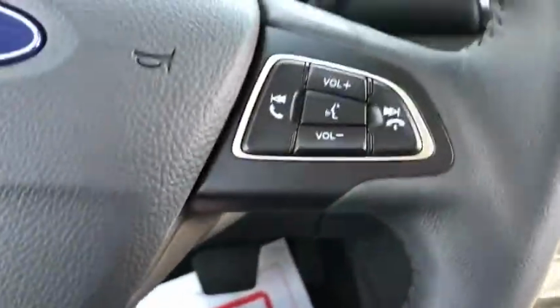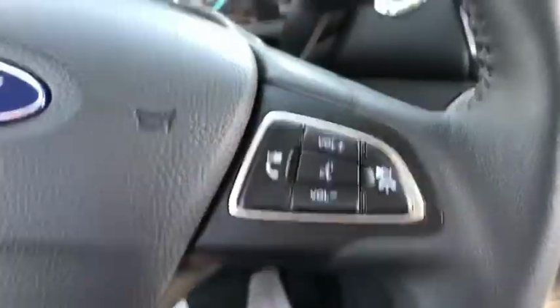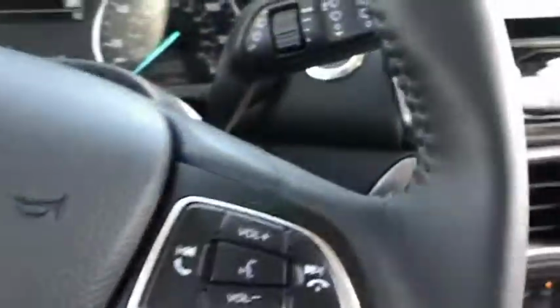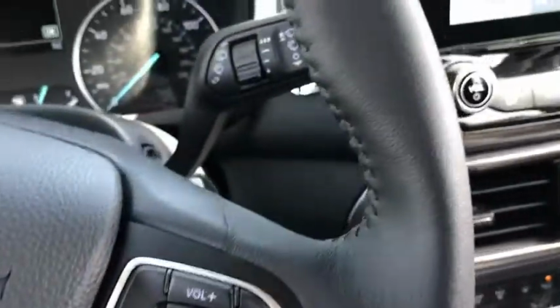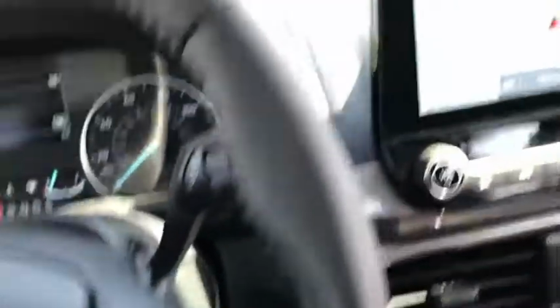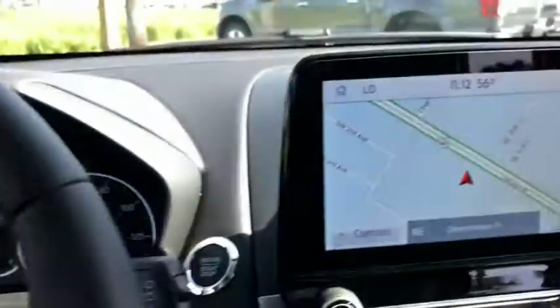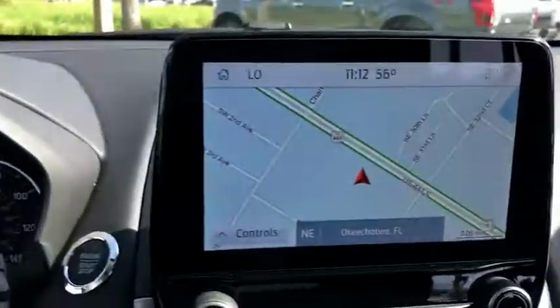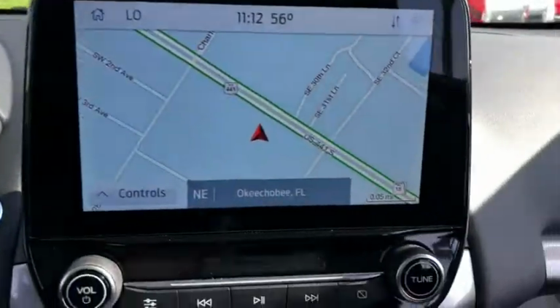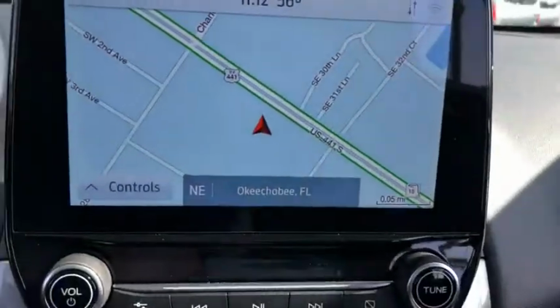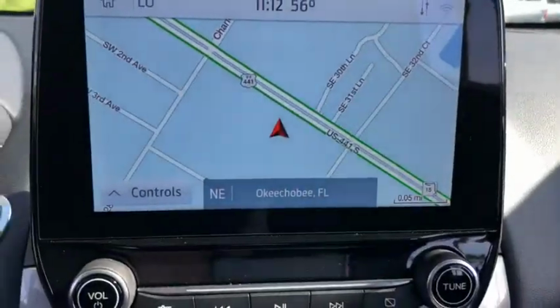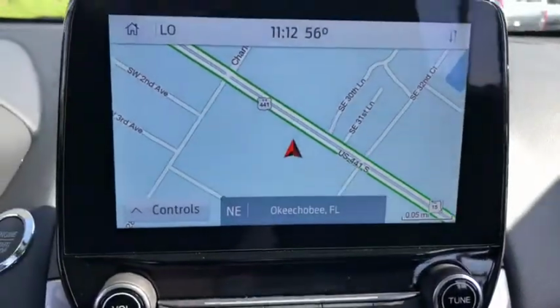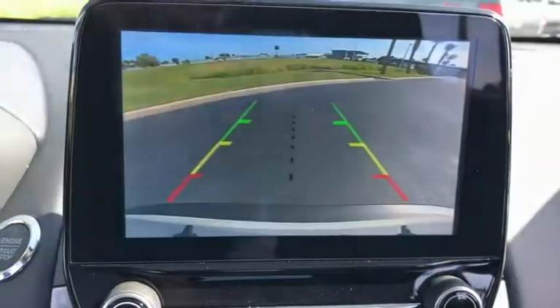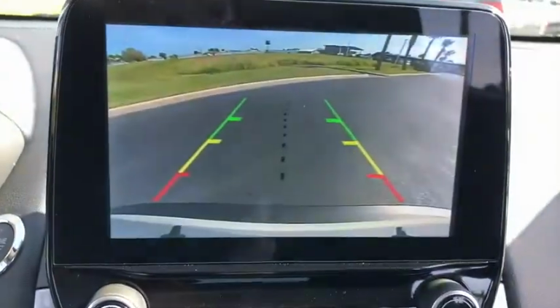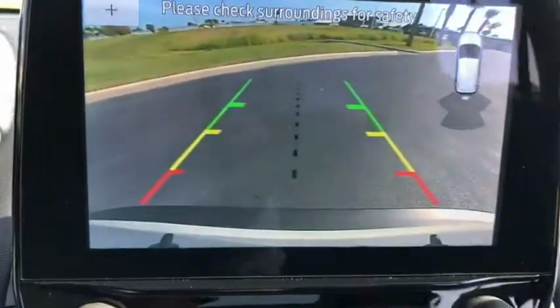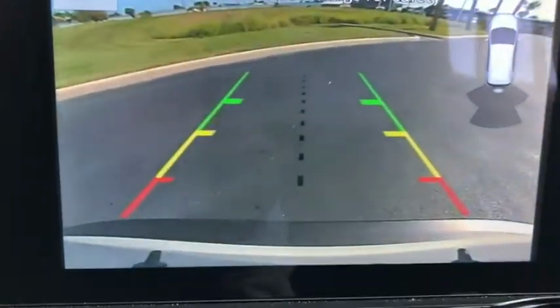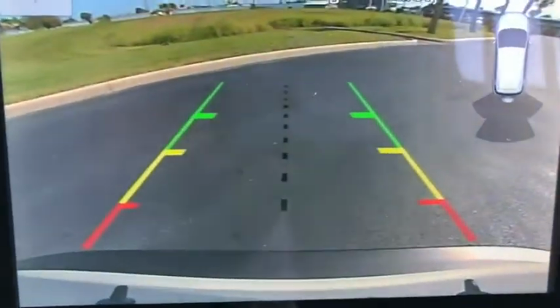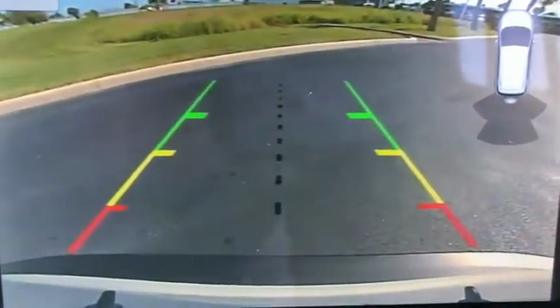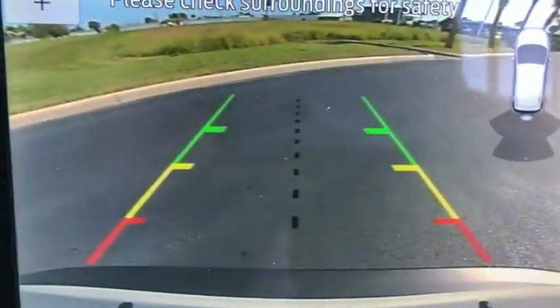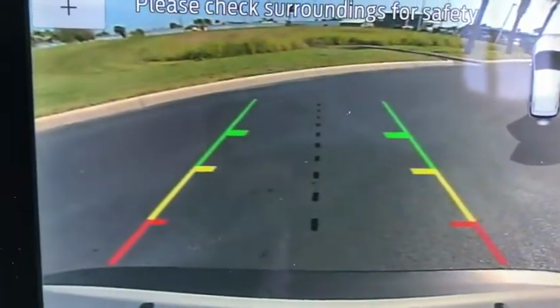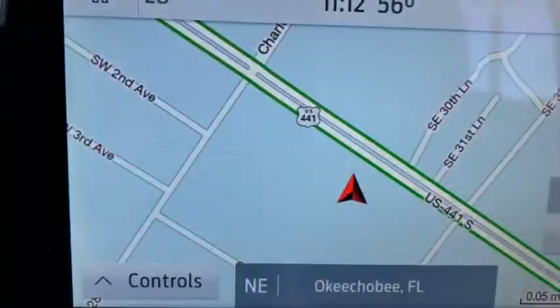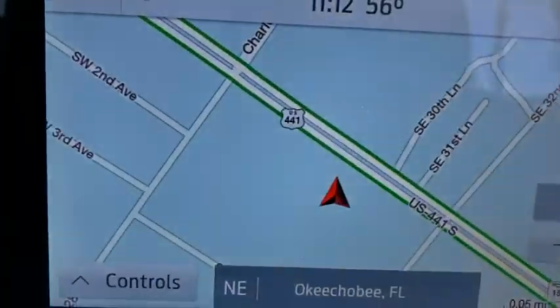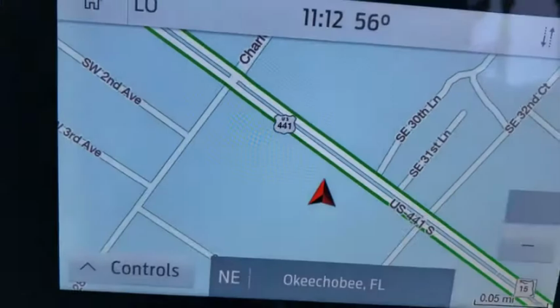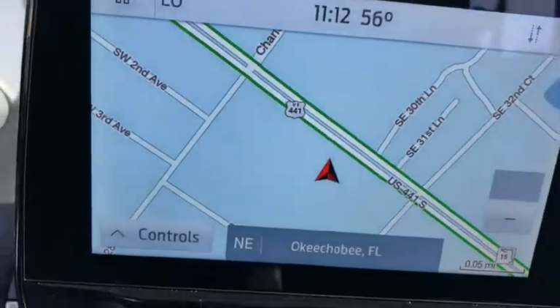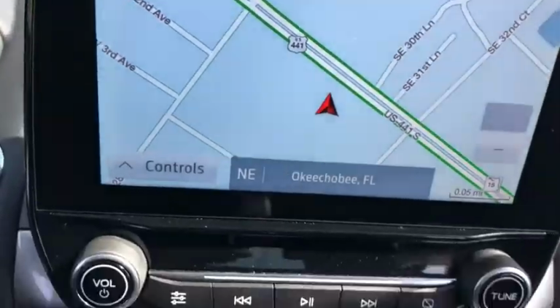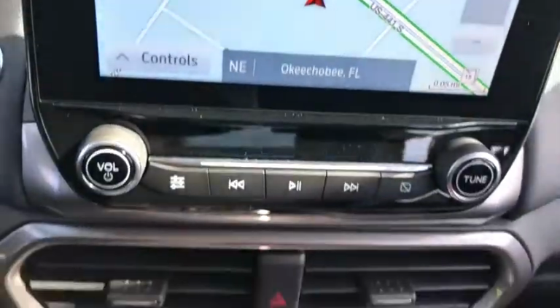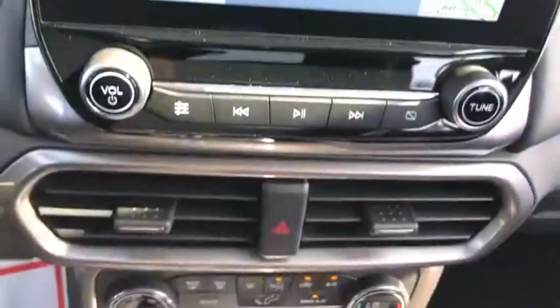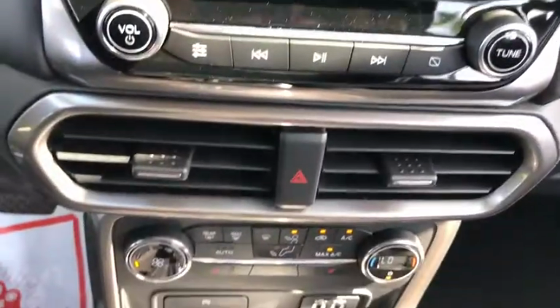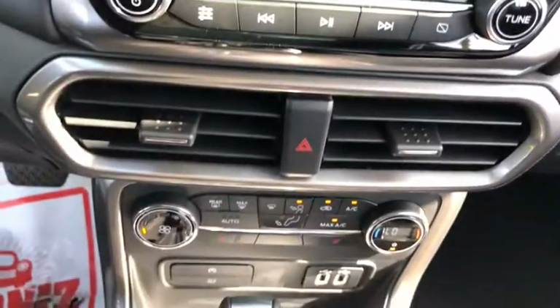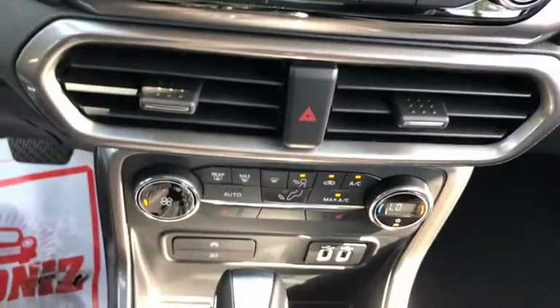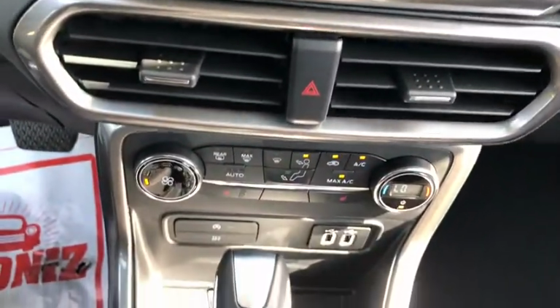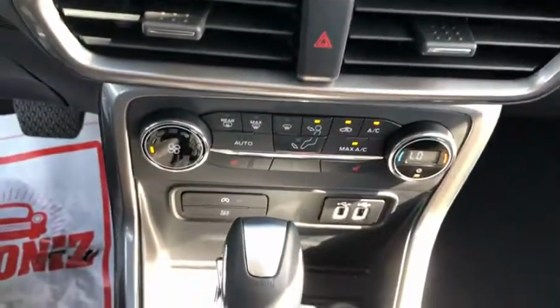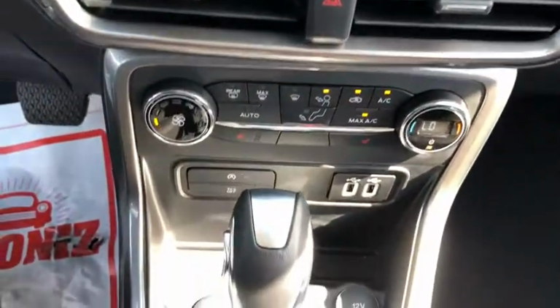Heated front seats, trip computer, power windows, rear window defroster, panic alarm, overhead console, power moonroof, remote keyless entry, and tachometer.